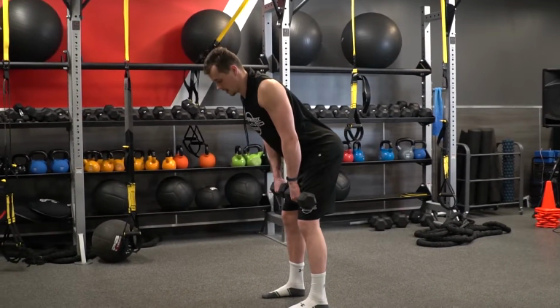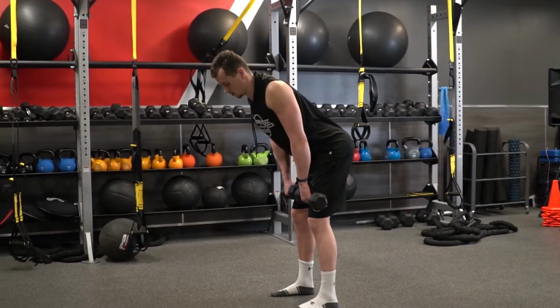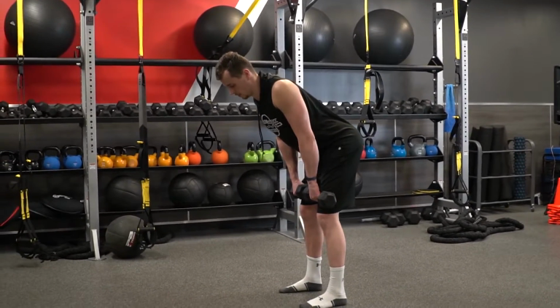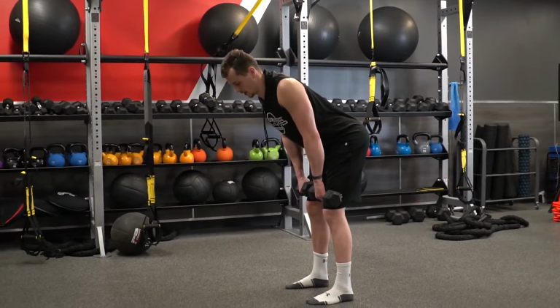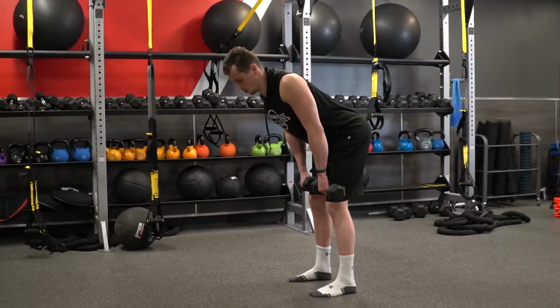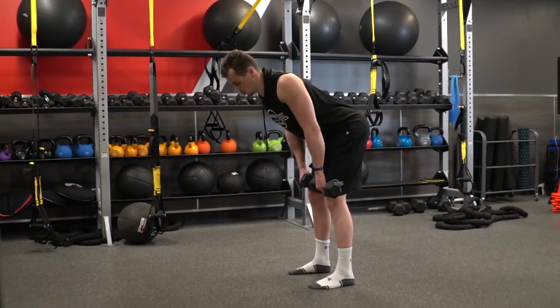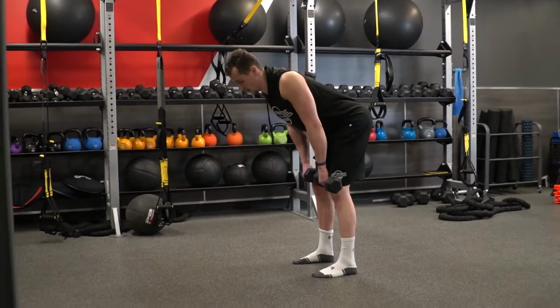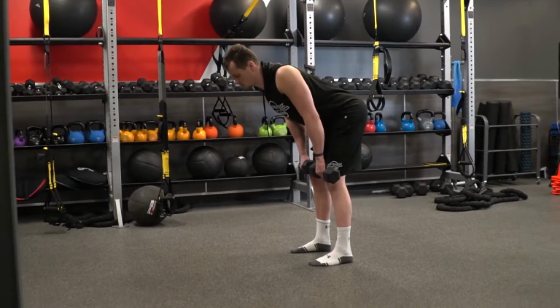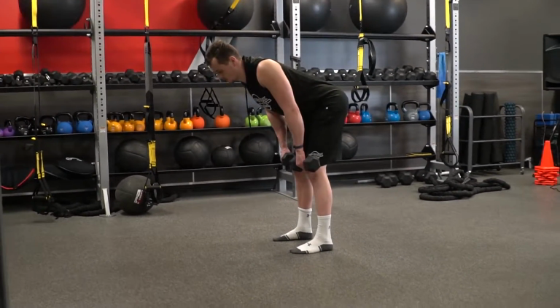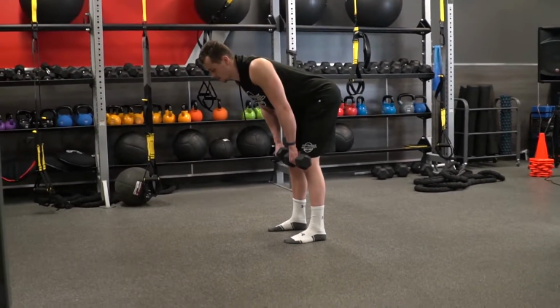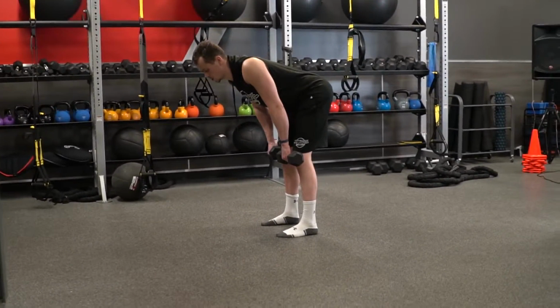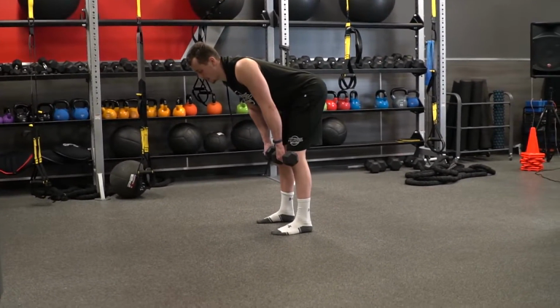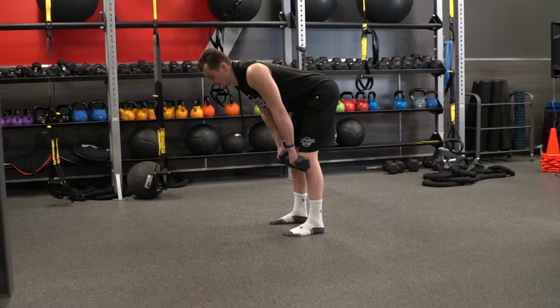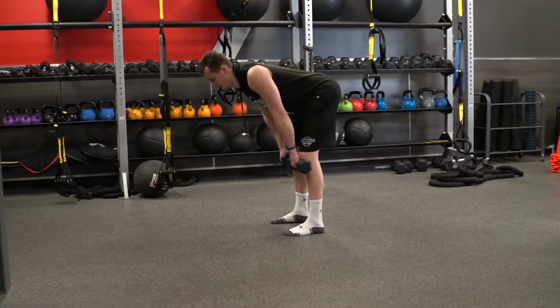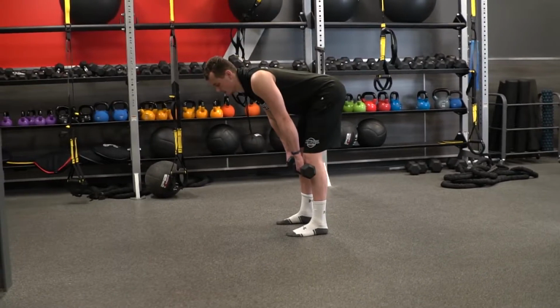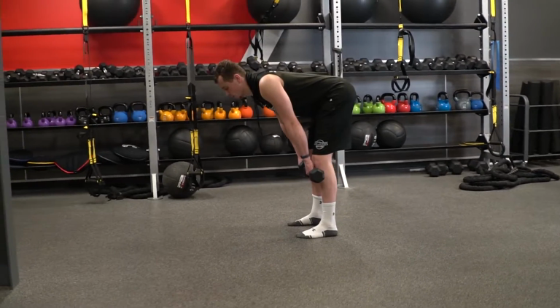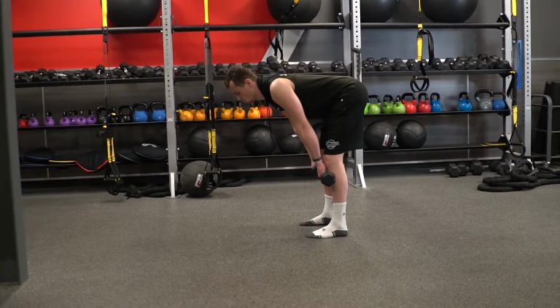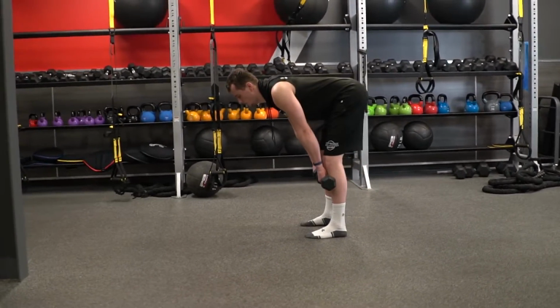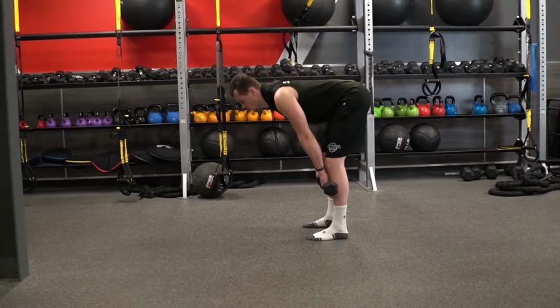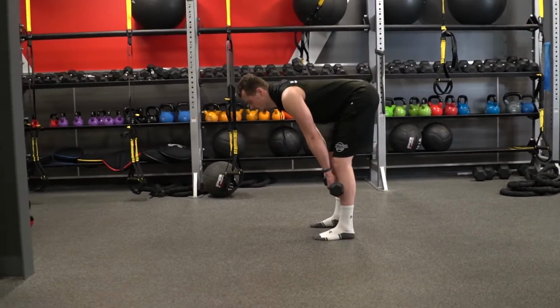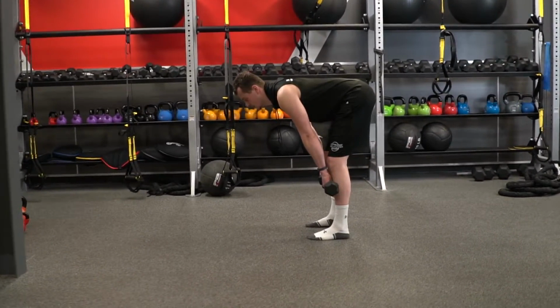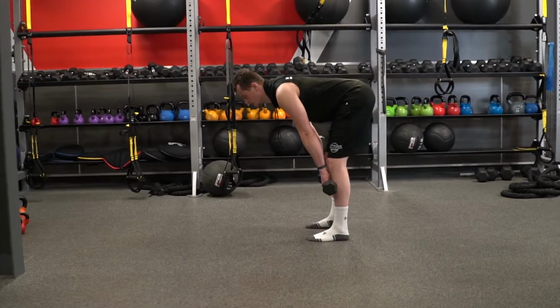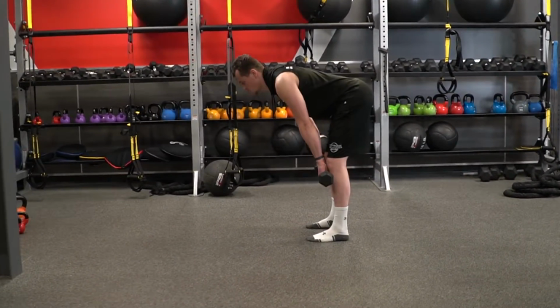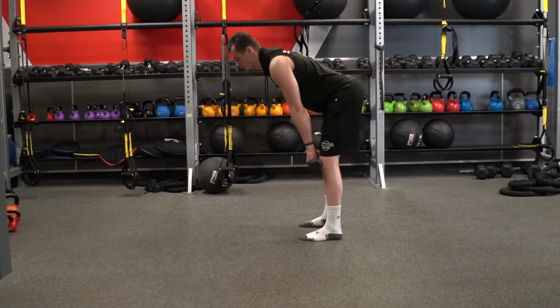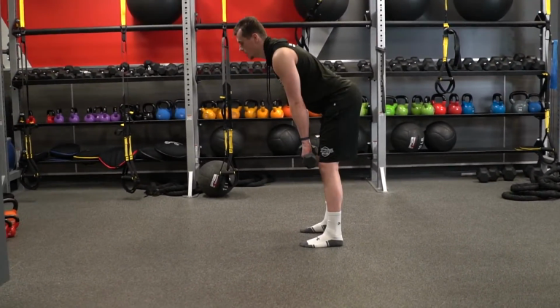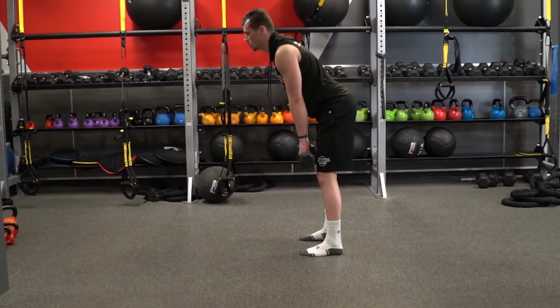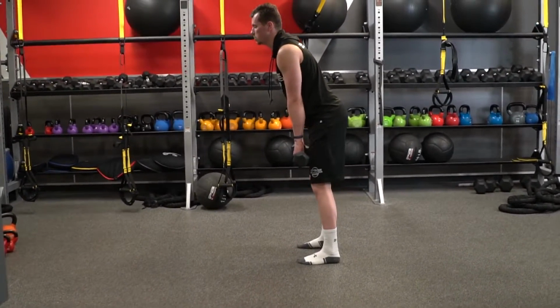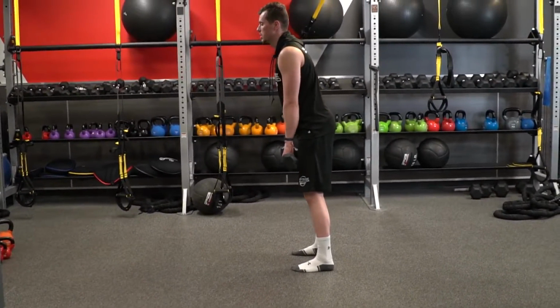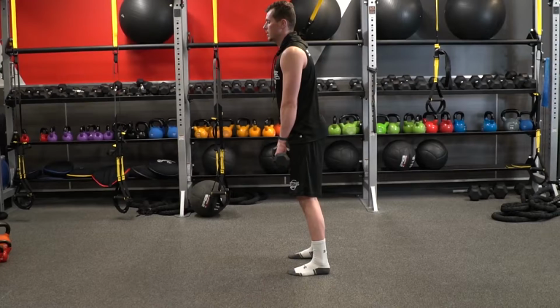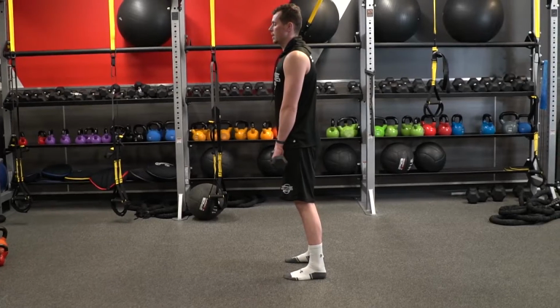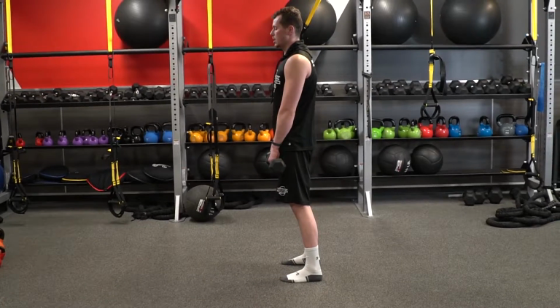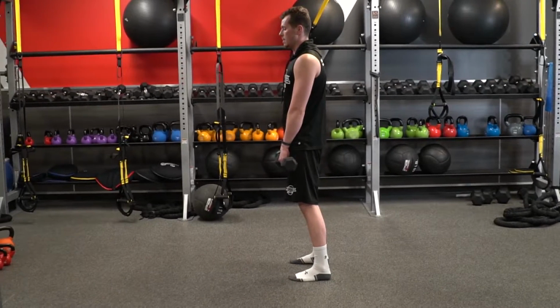Come down. You're going to feel that good stretch in your hamstrings. Make sure you keep that back flat. Go right below your knees, squeeze the glutes, and come up.